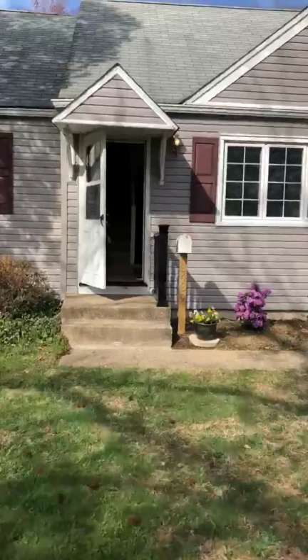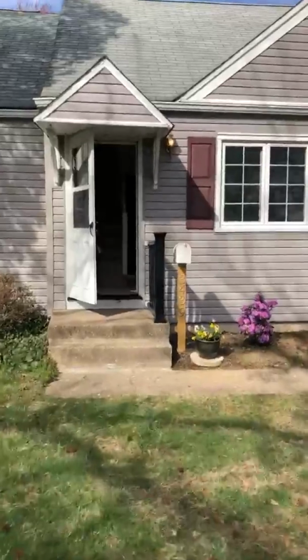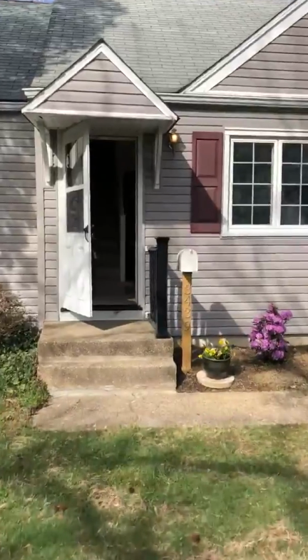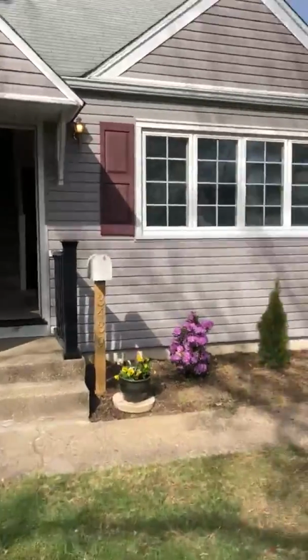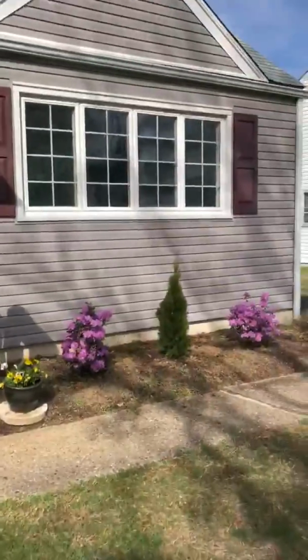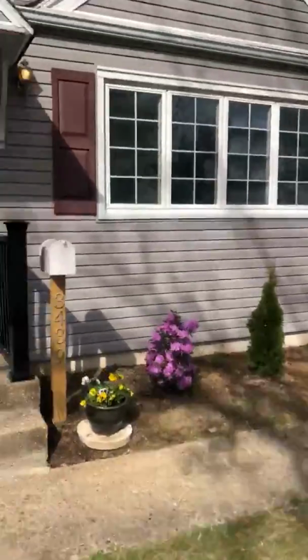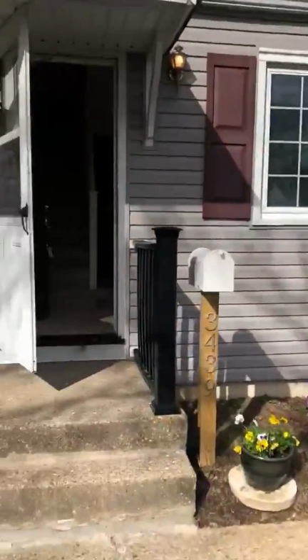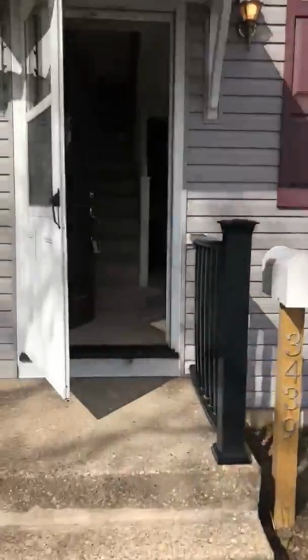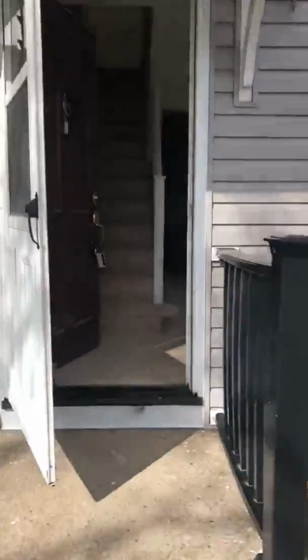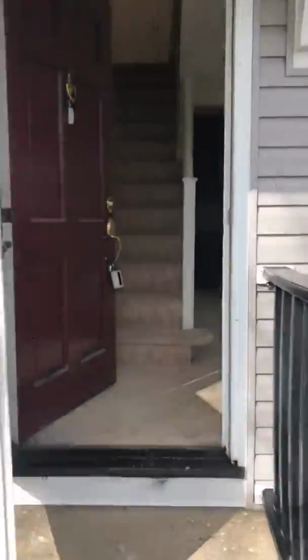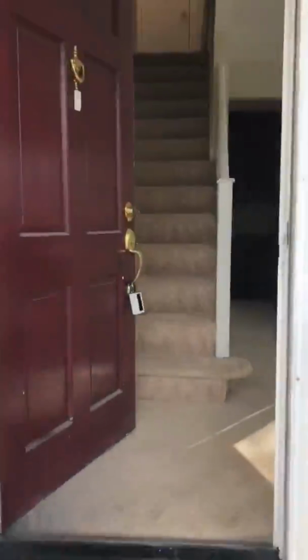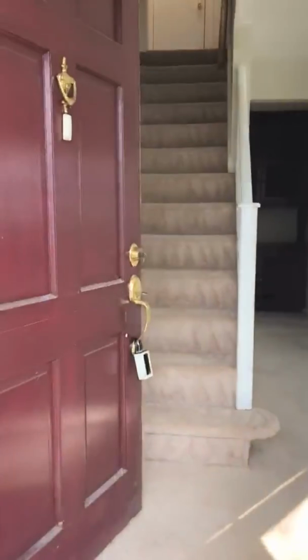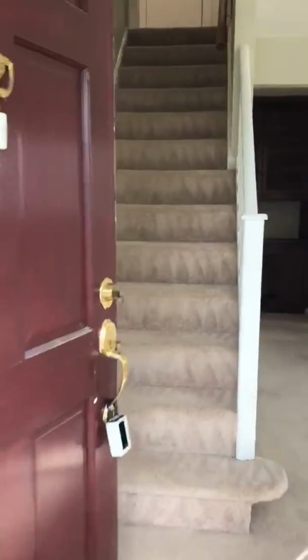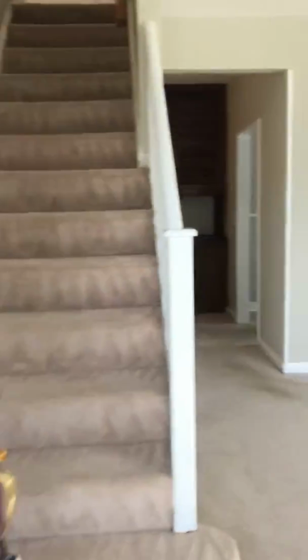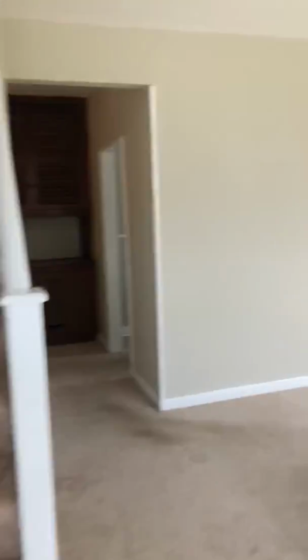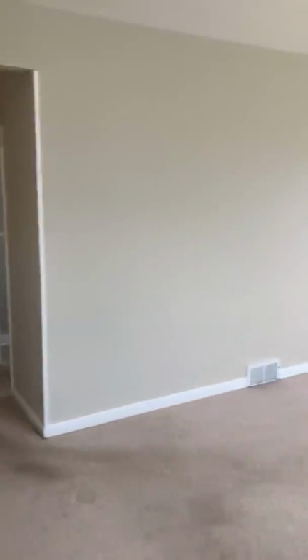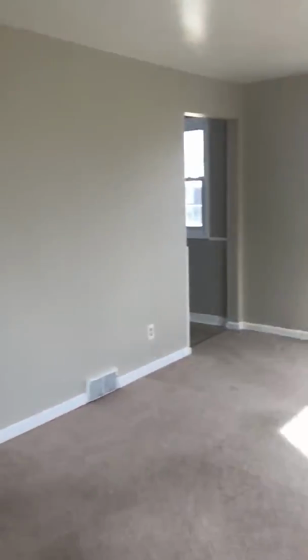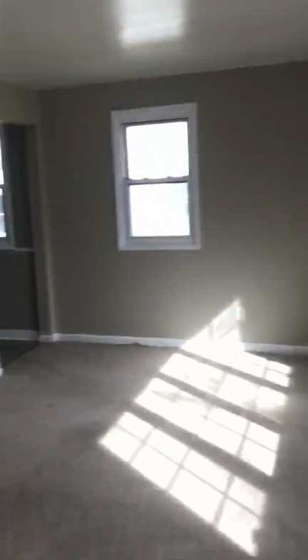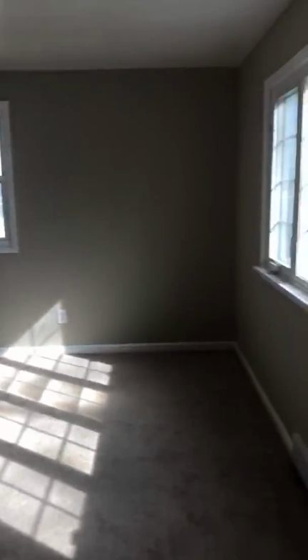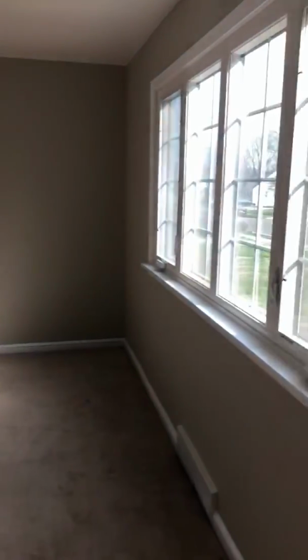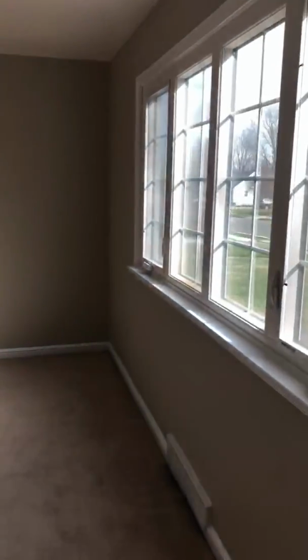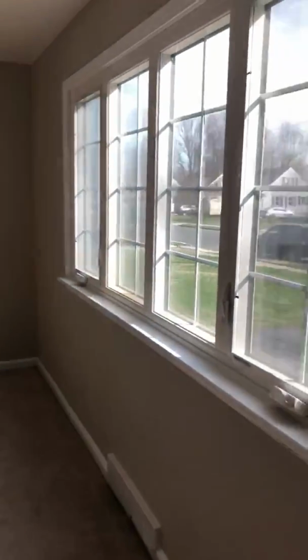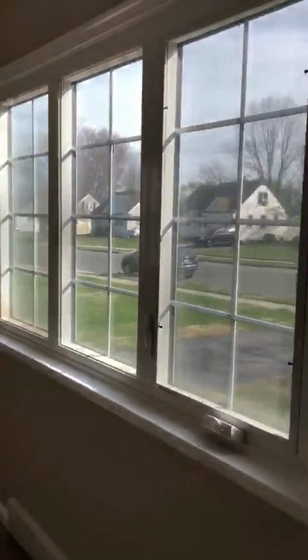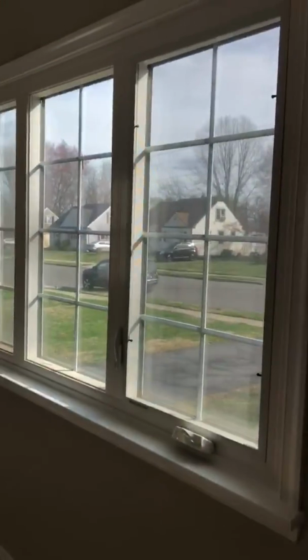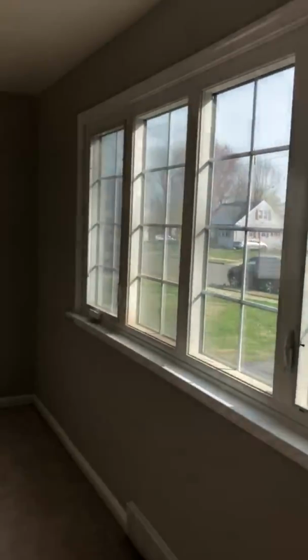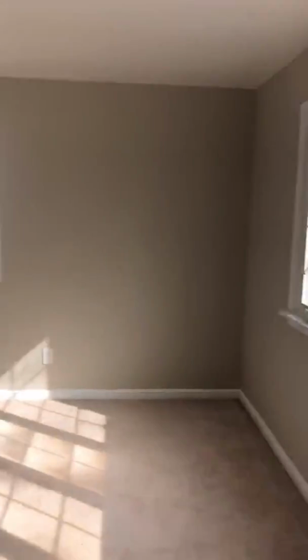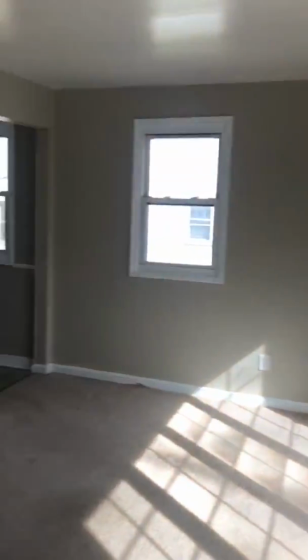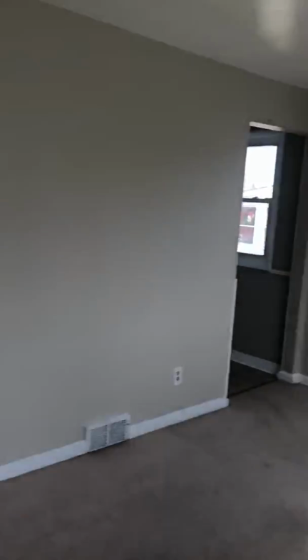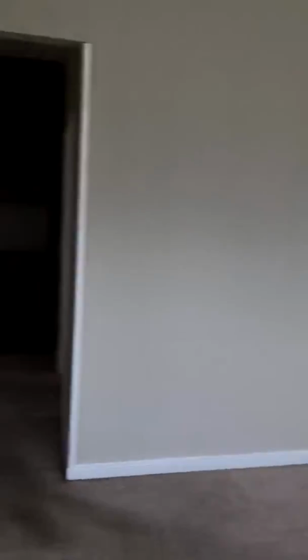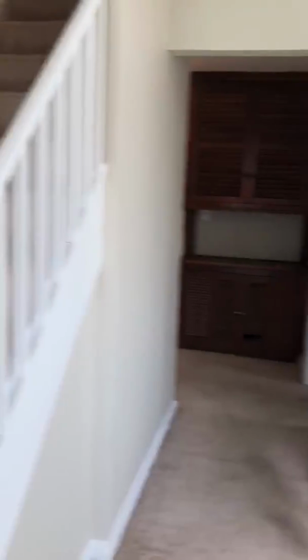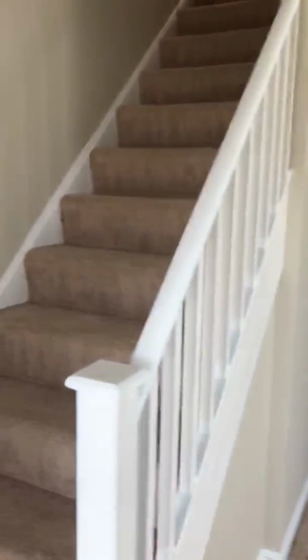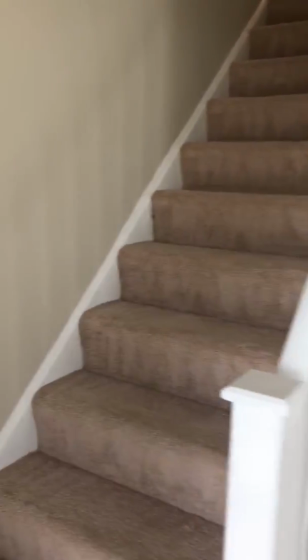I opened up the doors already. When you come inside the house you will see a nice living room with big windows, freshly painted, and here are the steps.